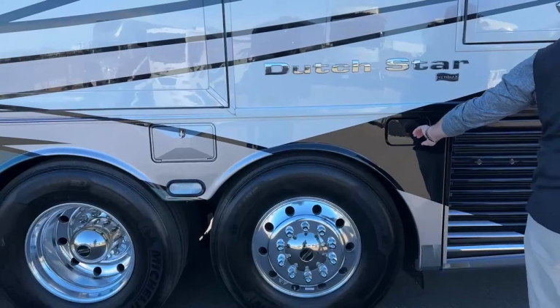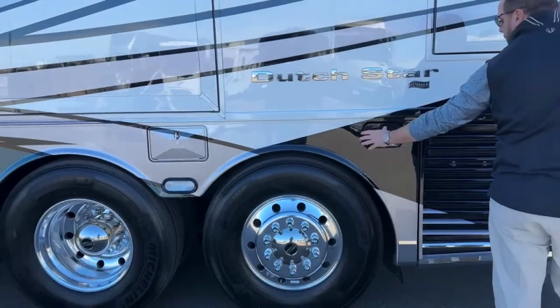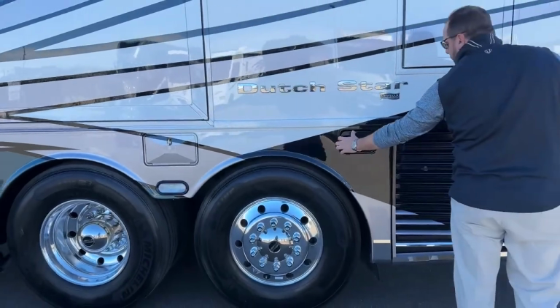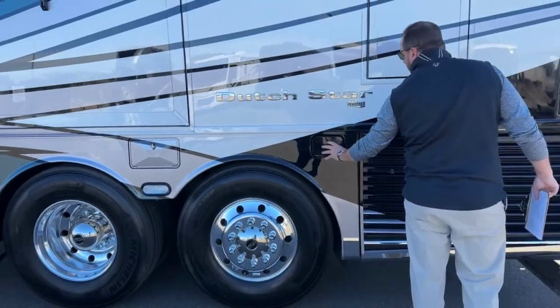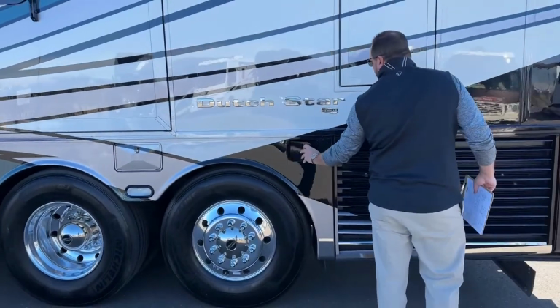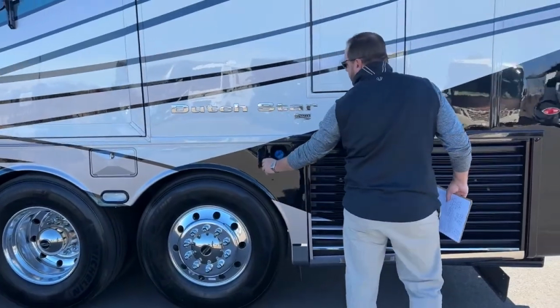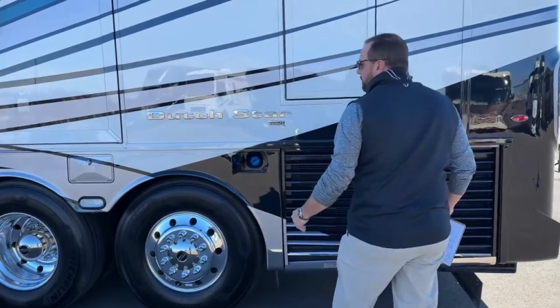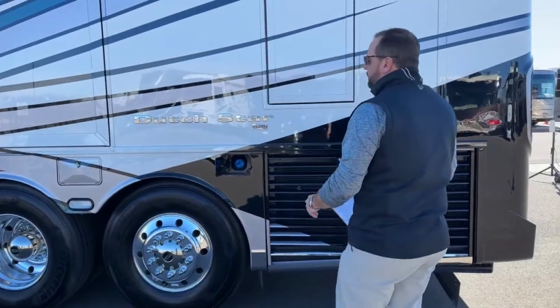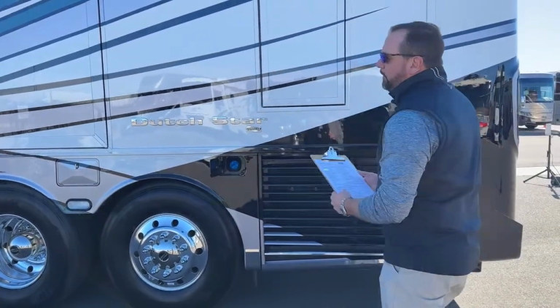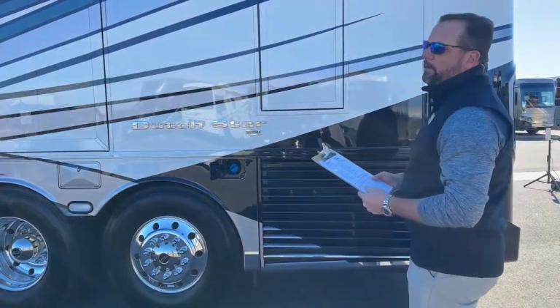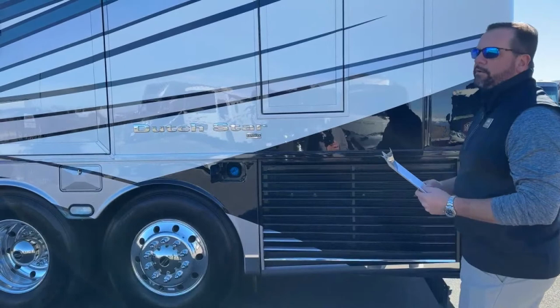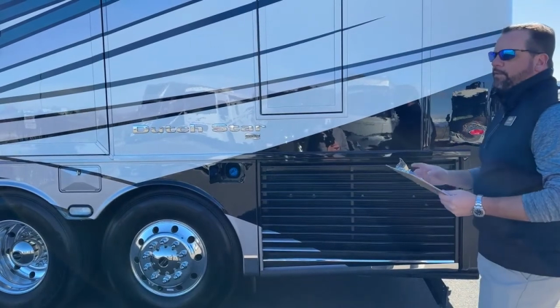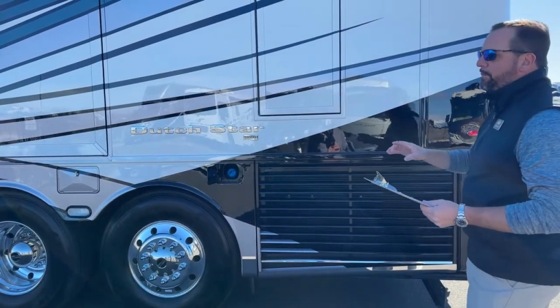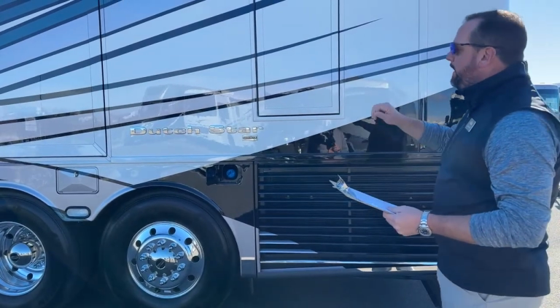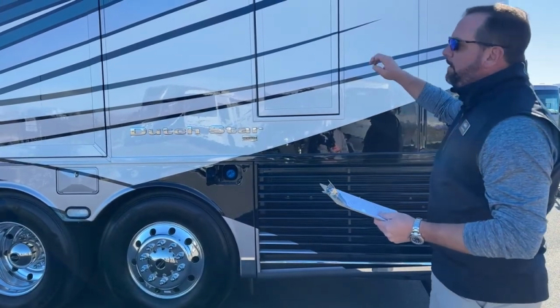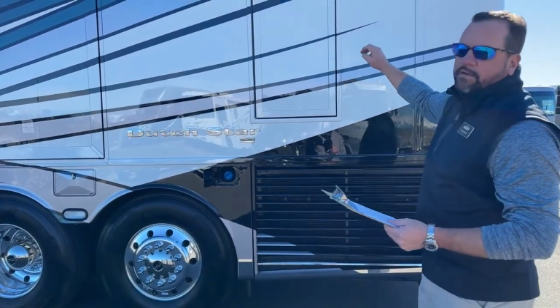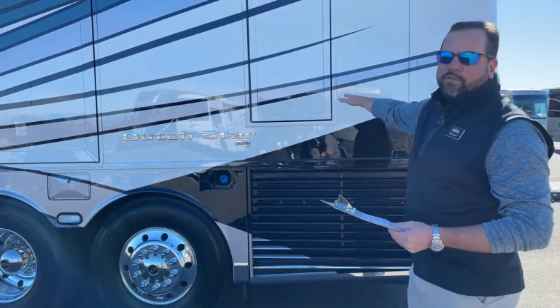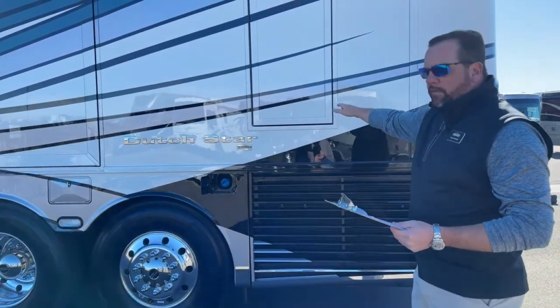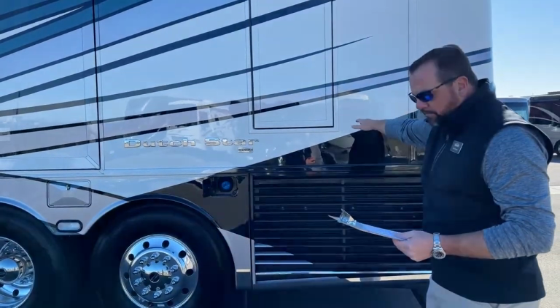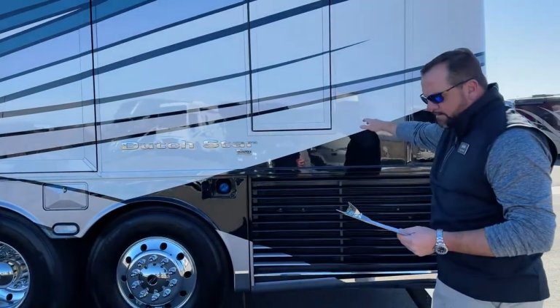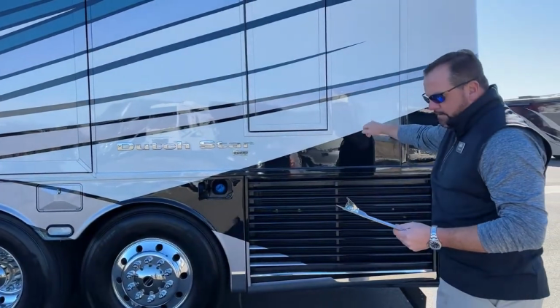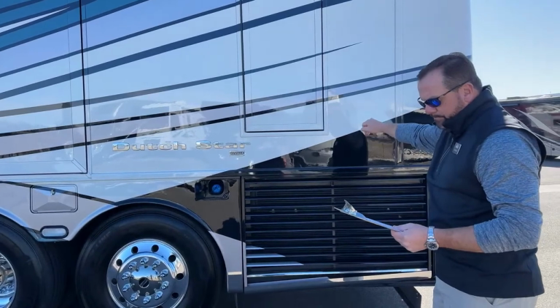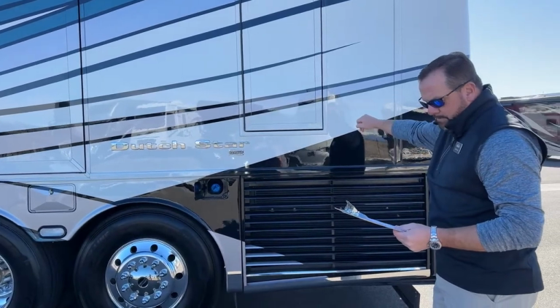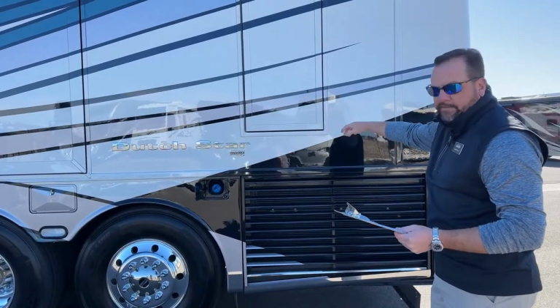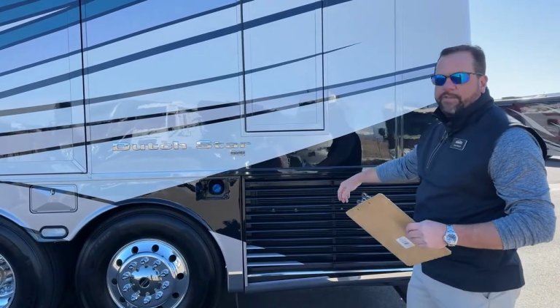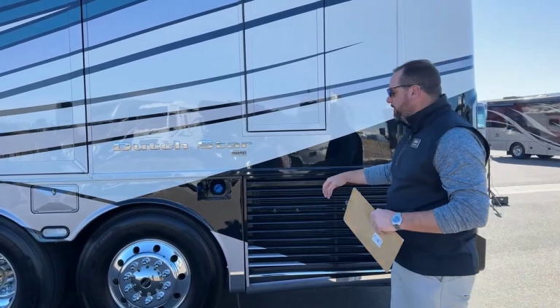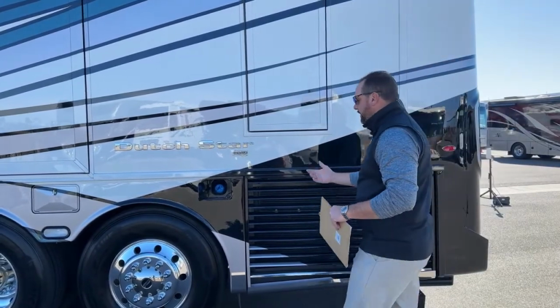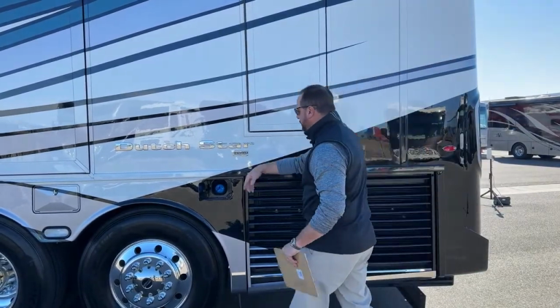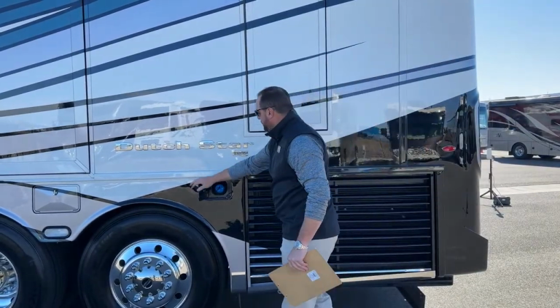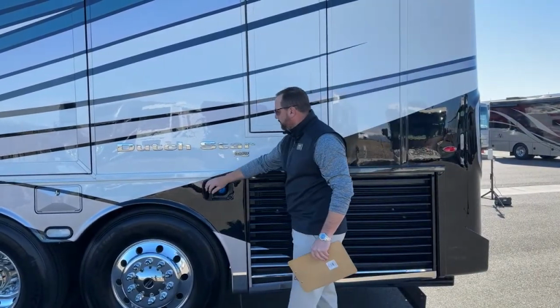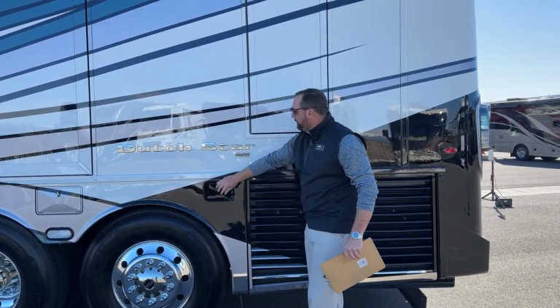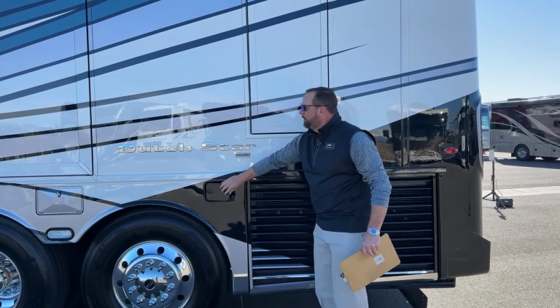Back here in the back, you do have diesel exhaust fluid. The reservoir is going to be located on the passenger side. It does have 15 gallons of DEF fluid — I'll show you that tank when we get to the other side.